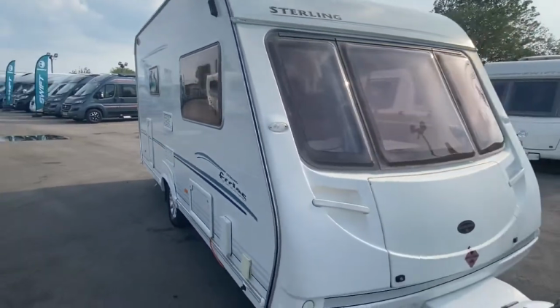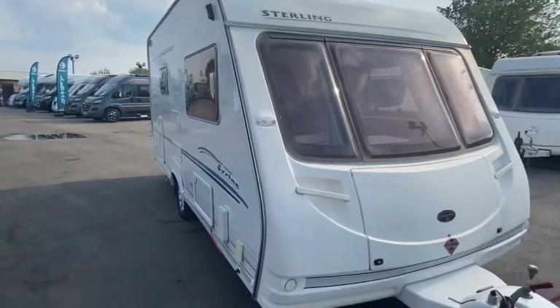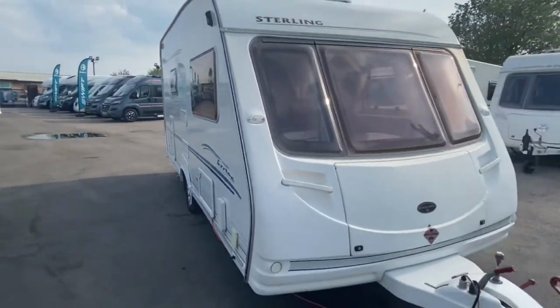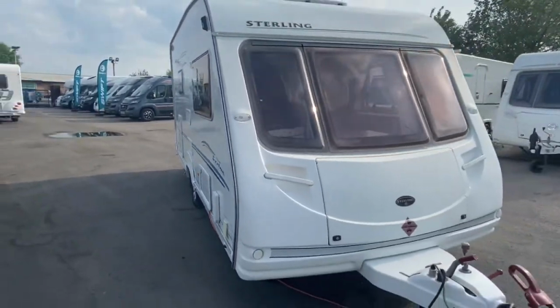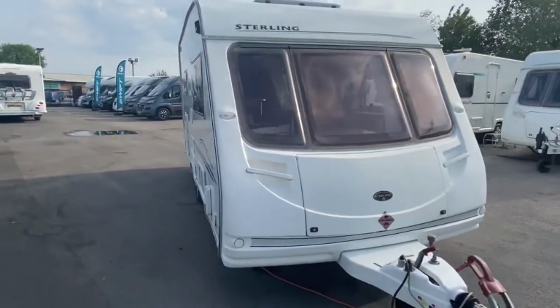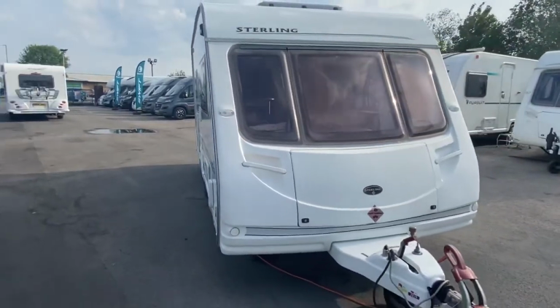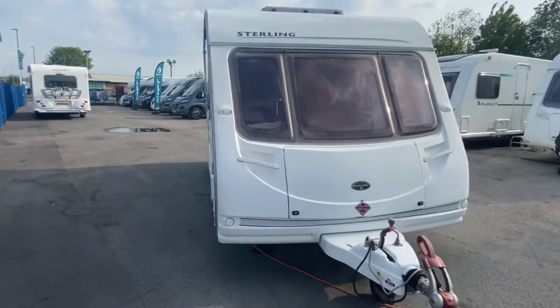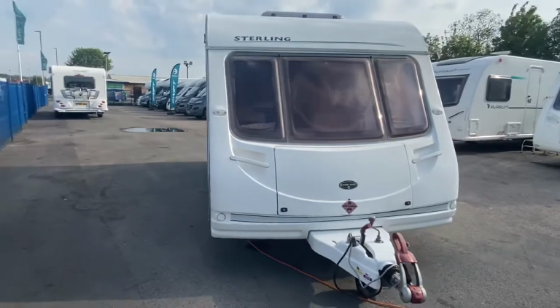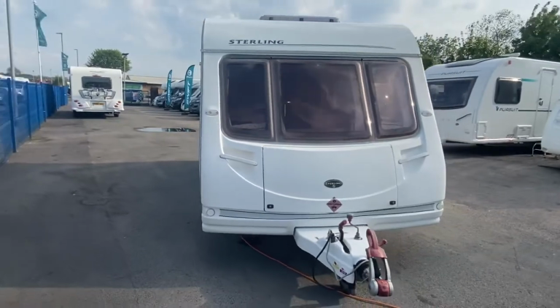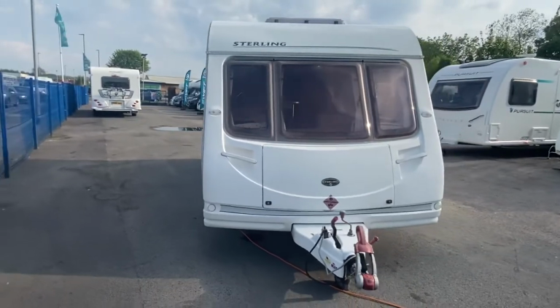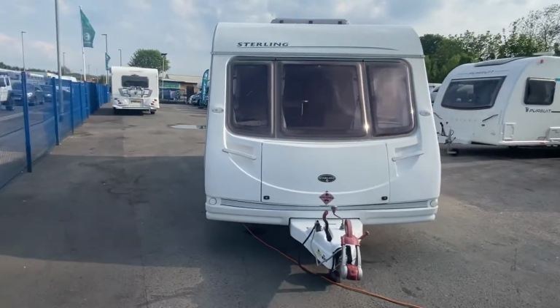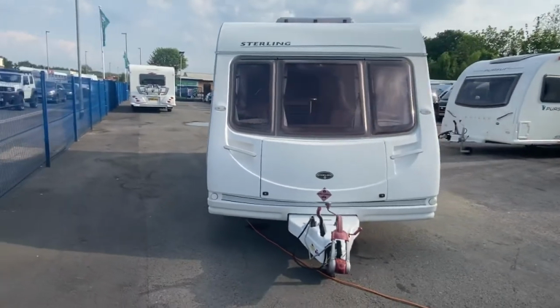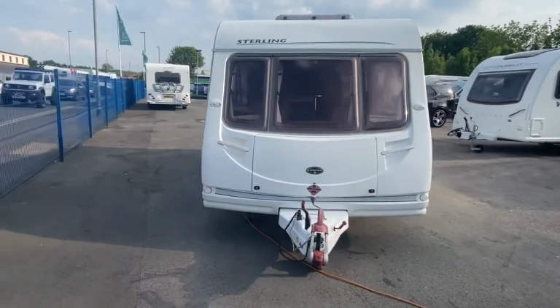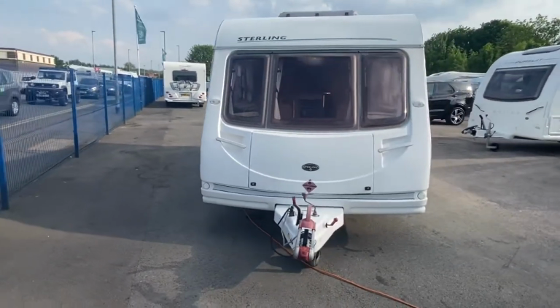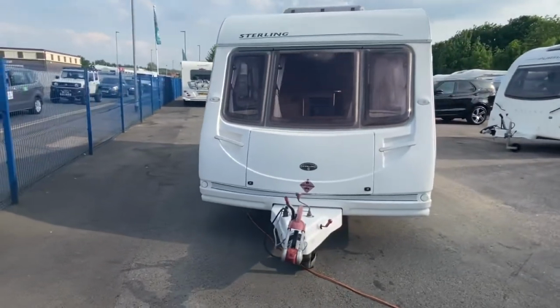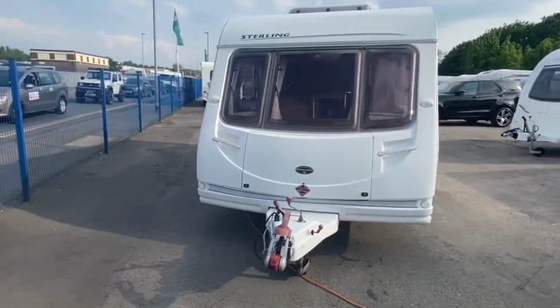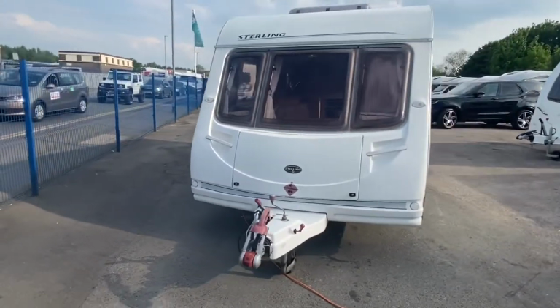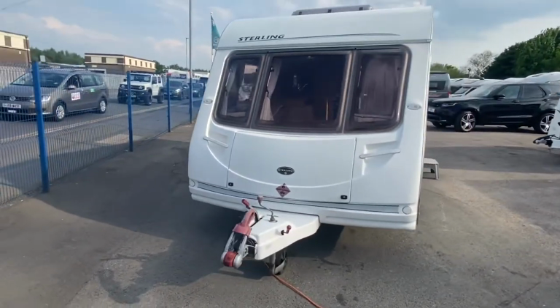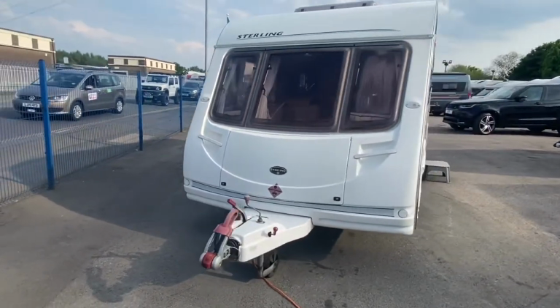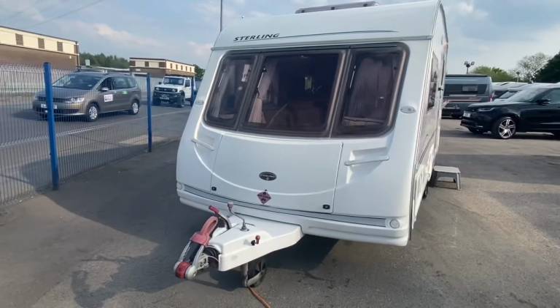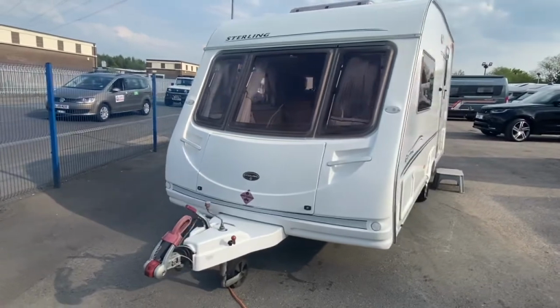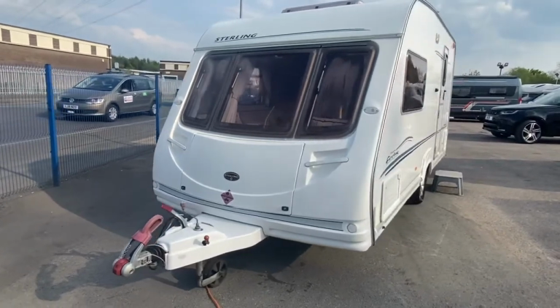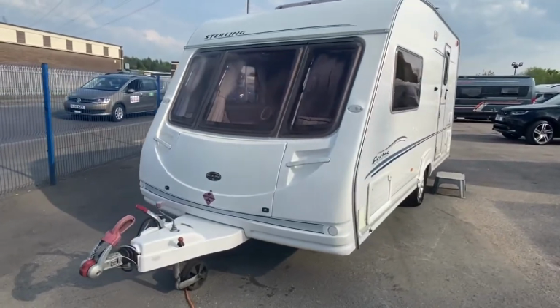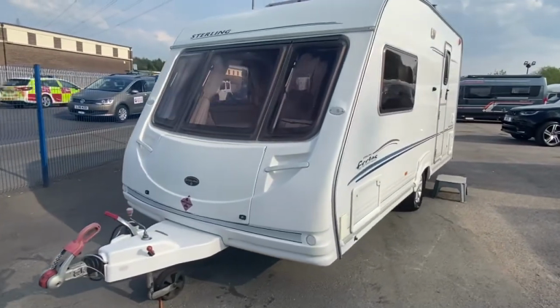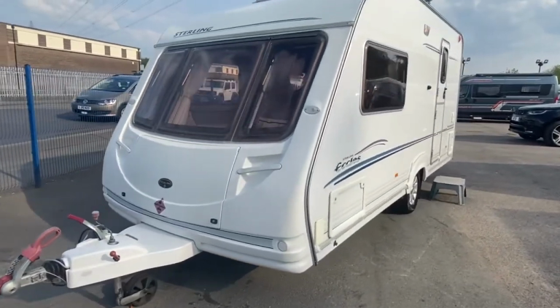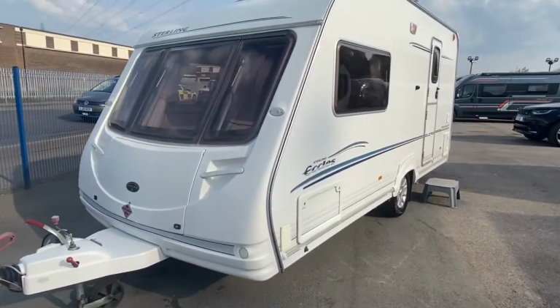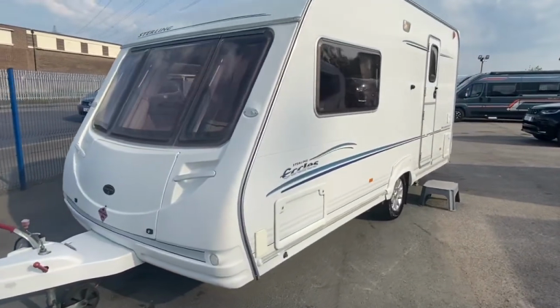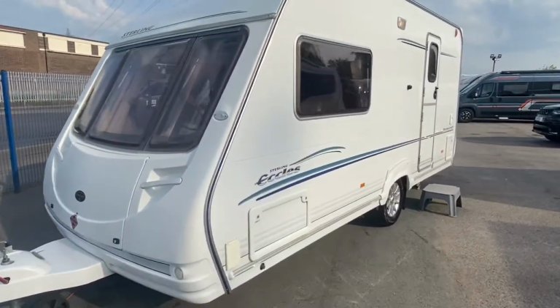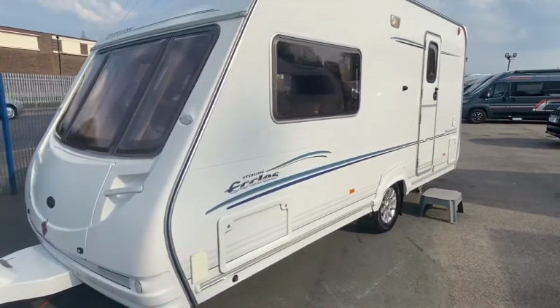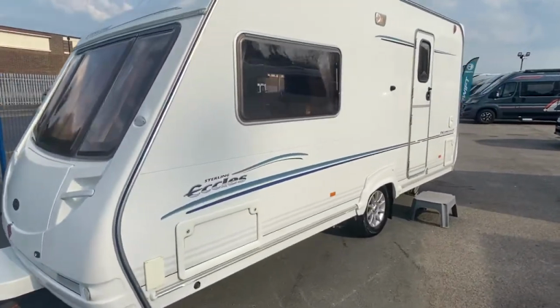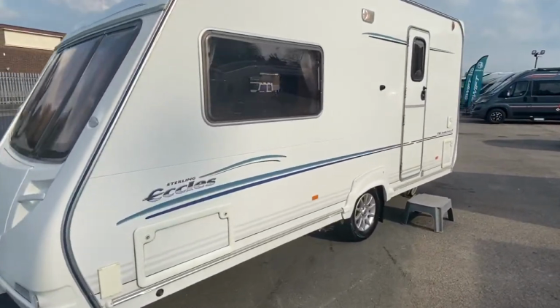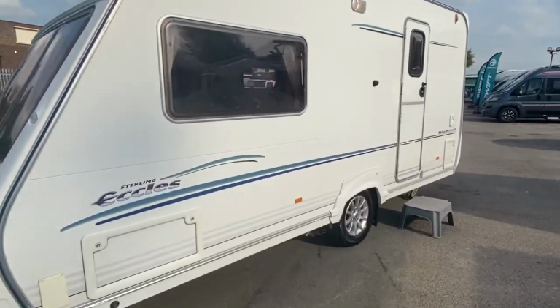So it comes with a motor mover. This is a 2005 Sterling Eccles Diamond, two-berth end washroom, and around about 1300 MTPLM.